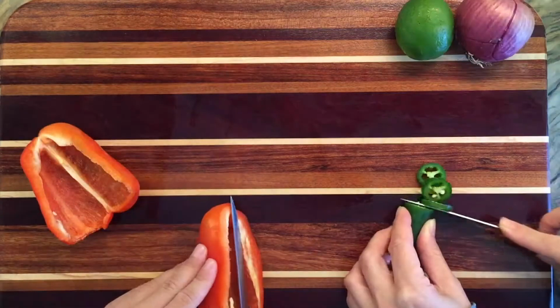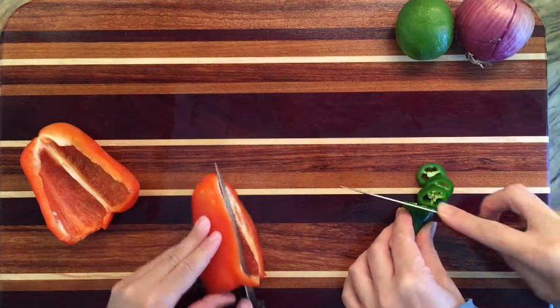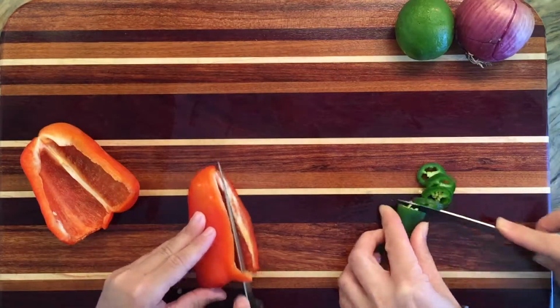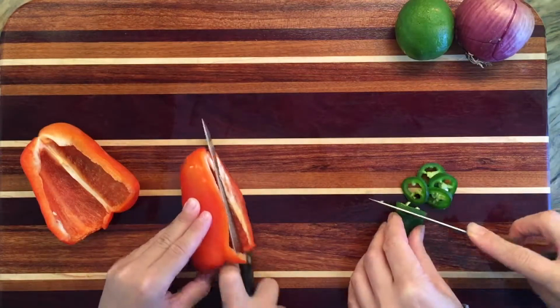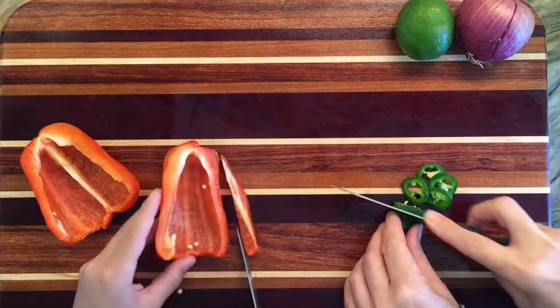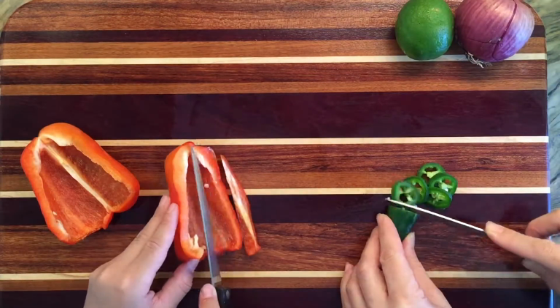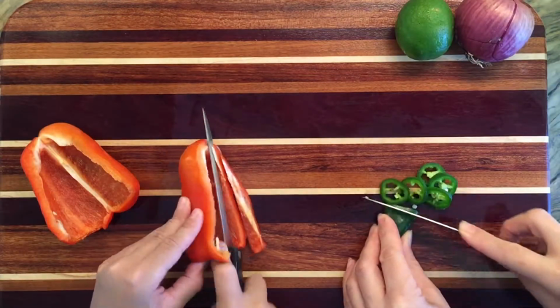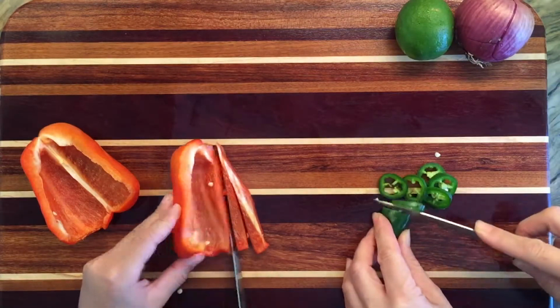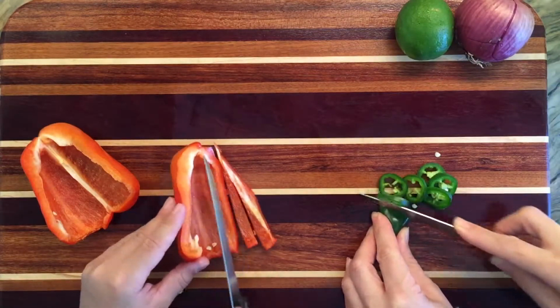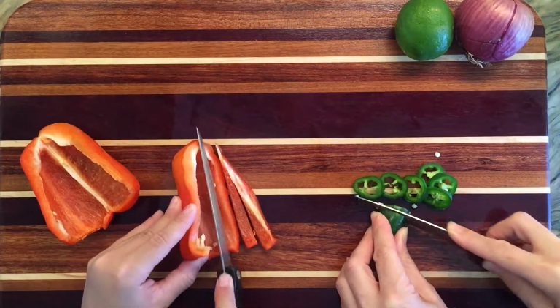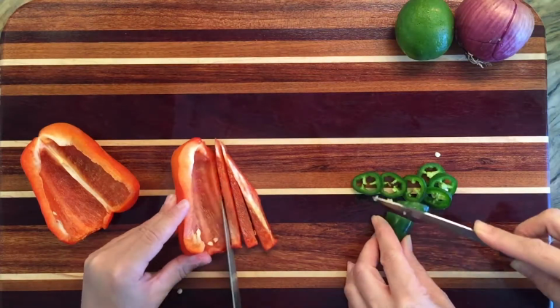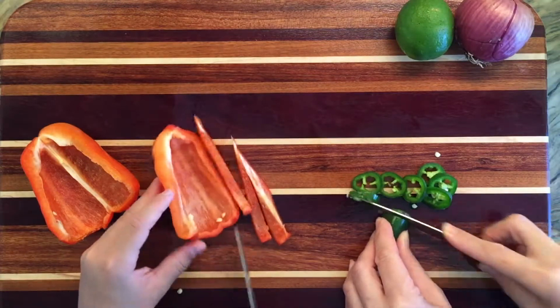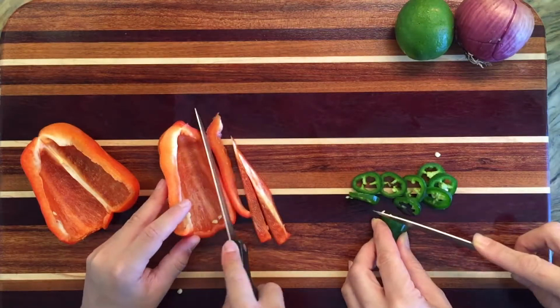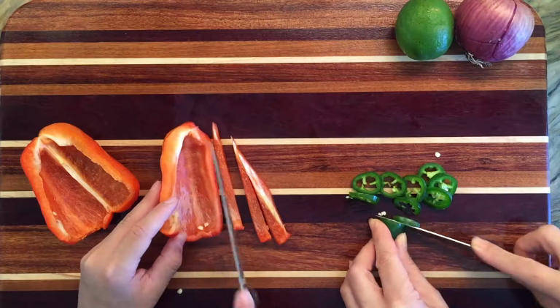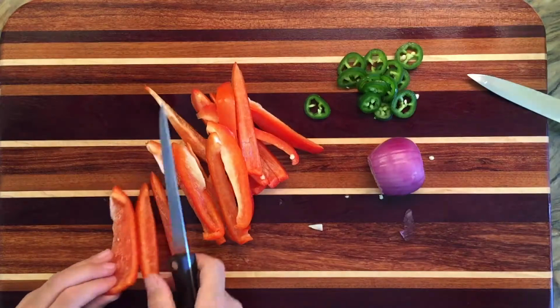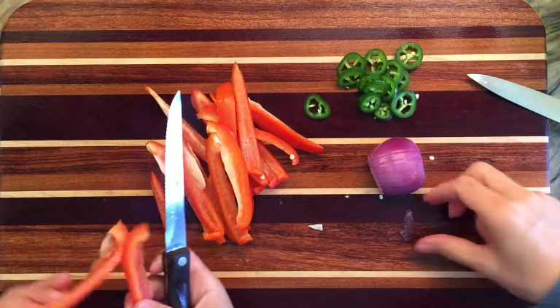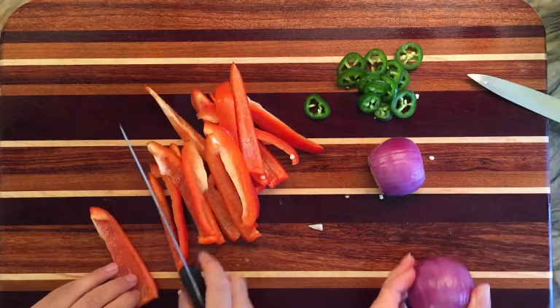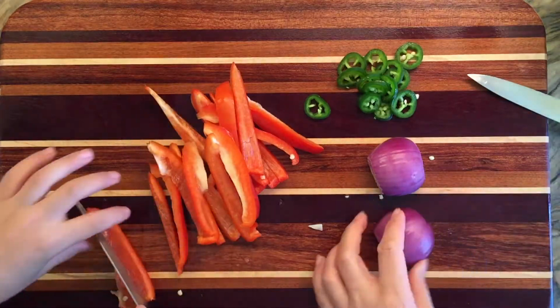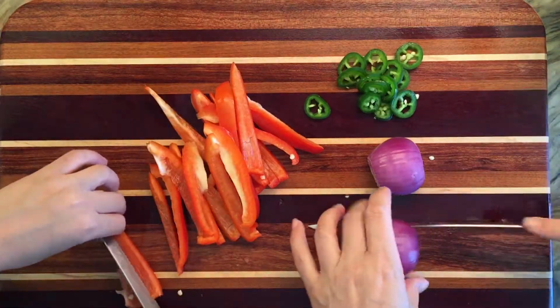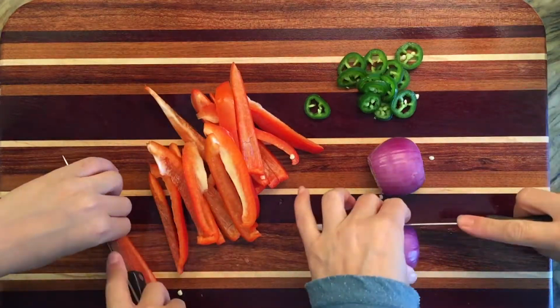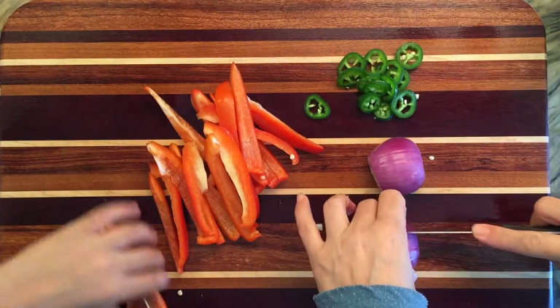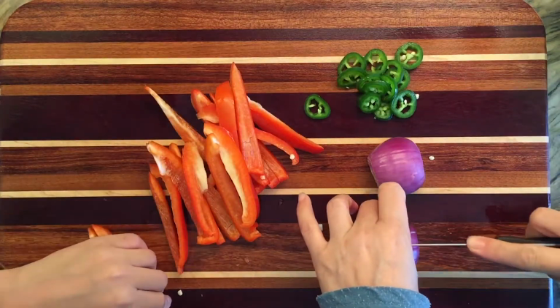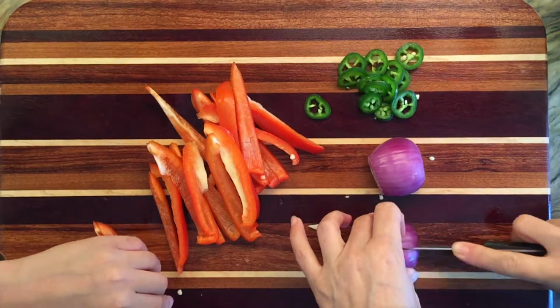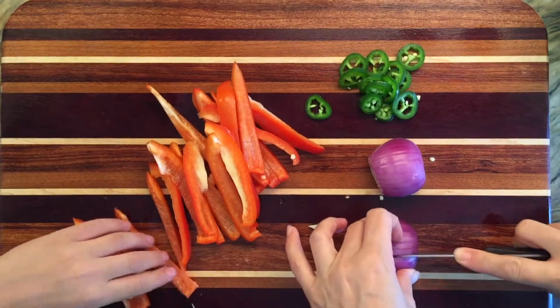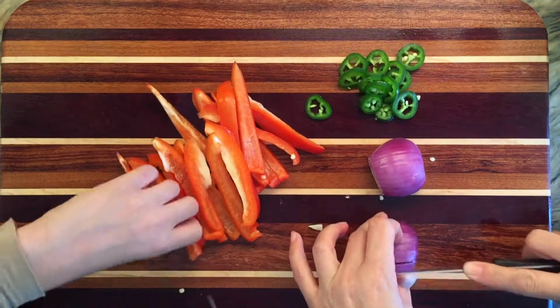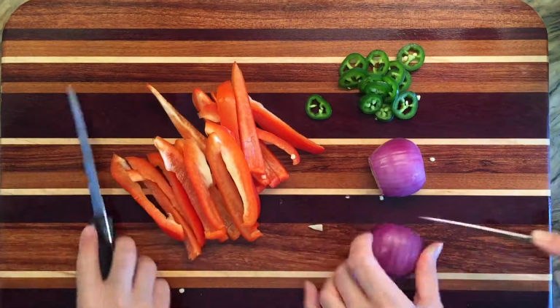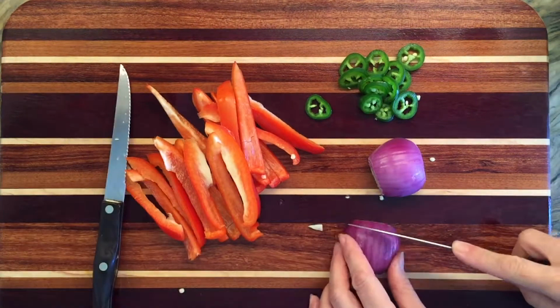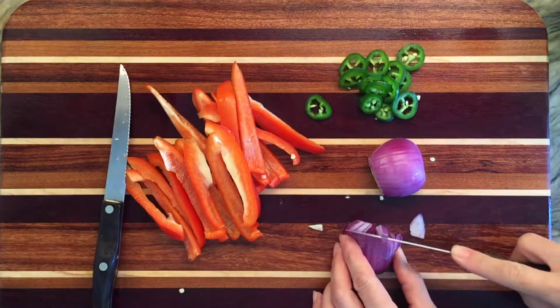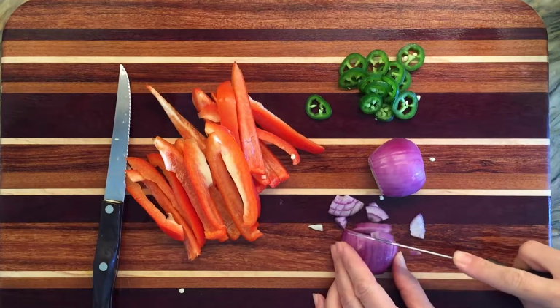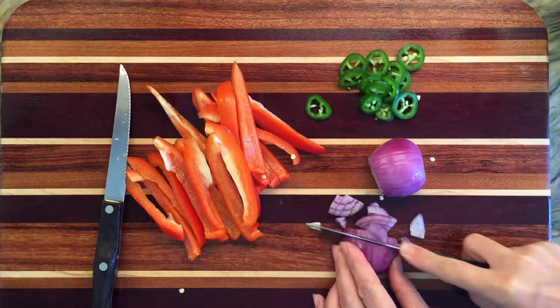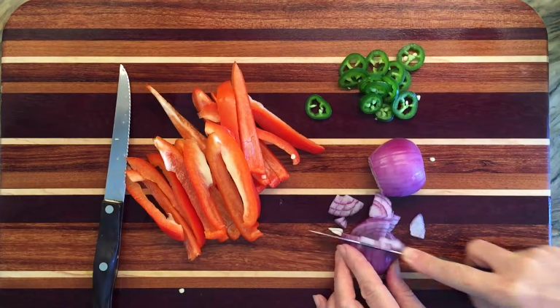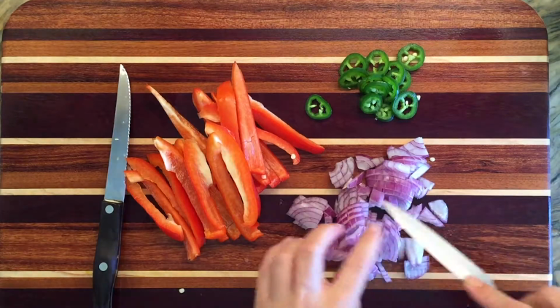He's going to start by cutting up the red bell peppers, and I am going to do the jalapeños, which turned out to be really spicy. So be careful what you touch after you touch those jalapeños.